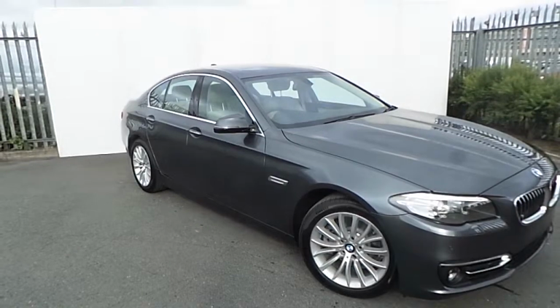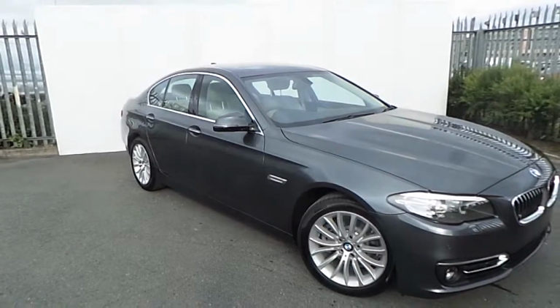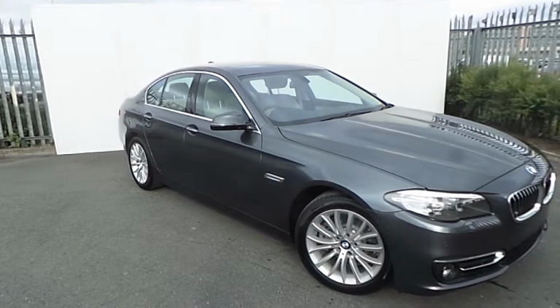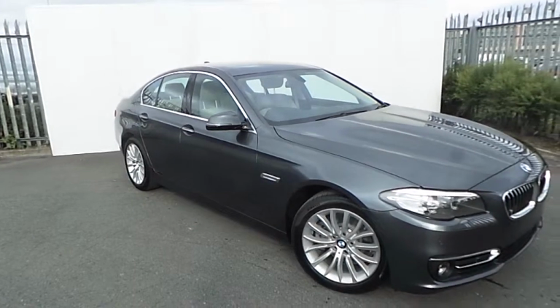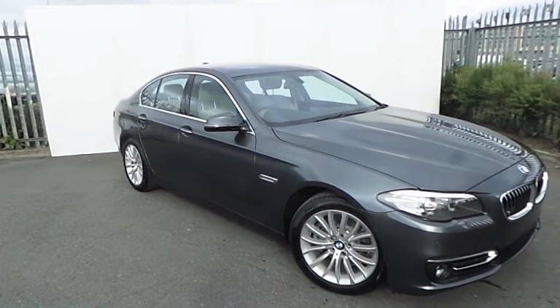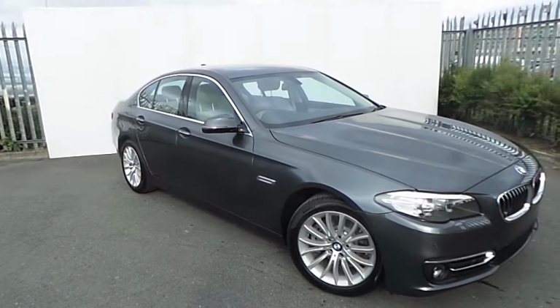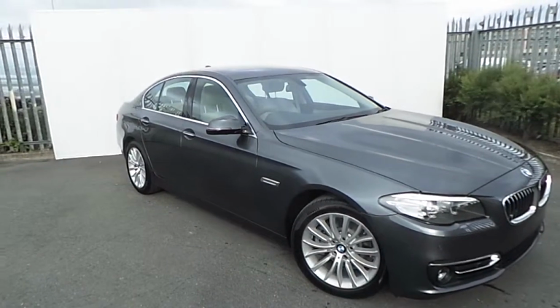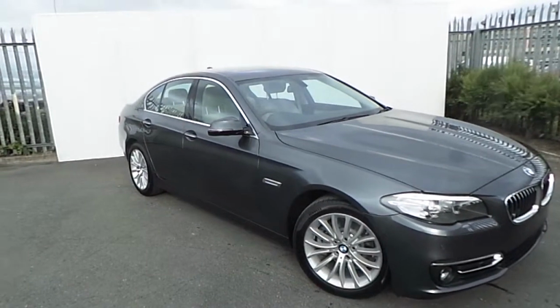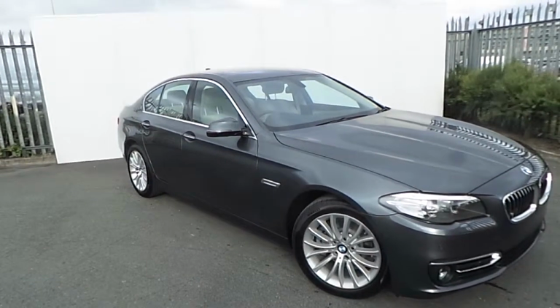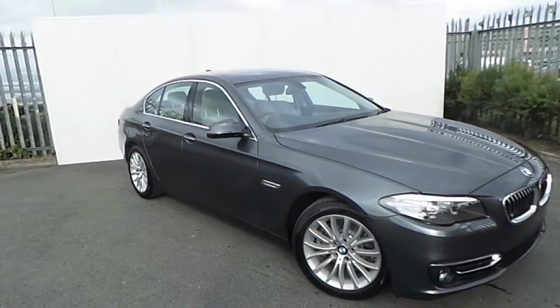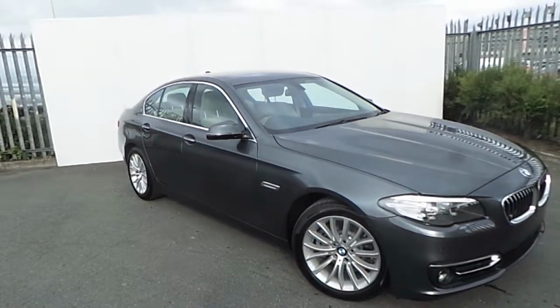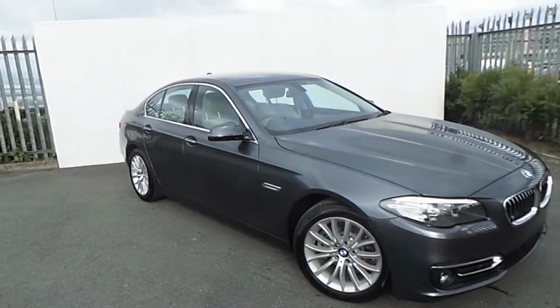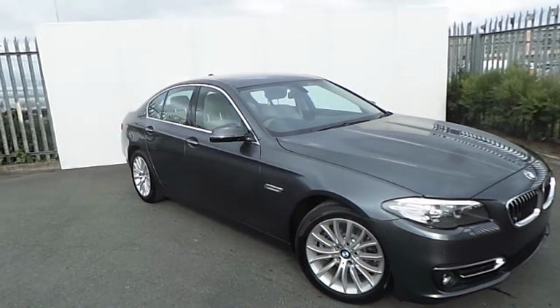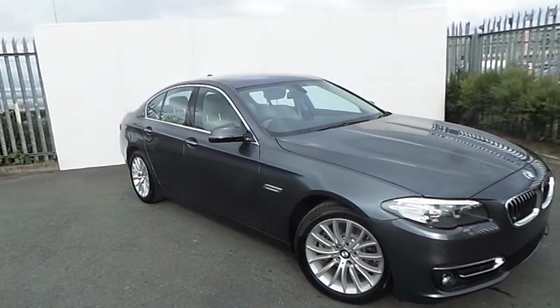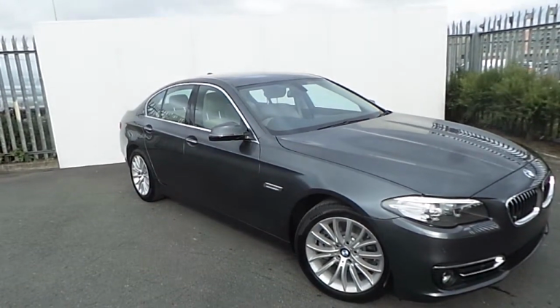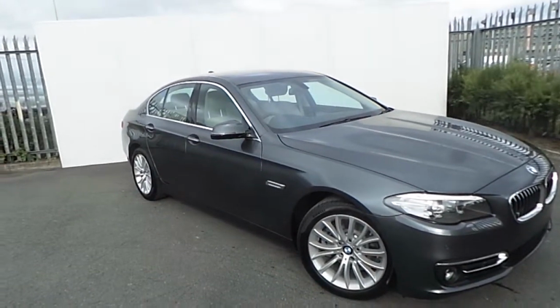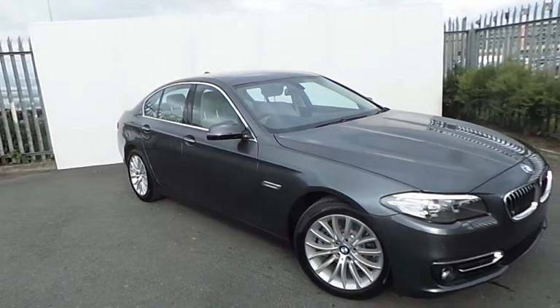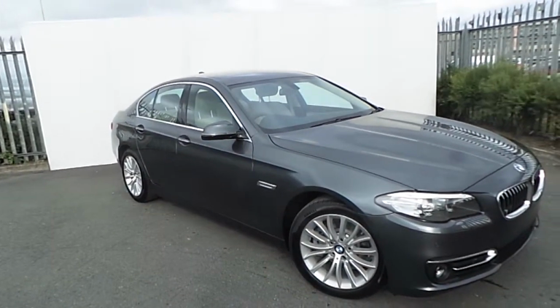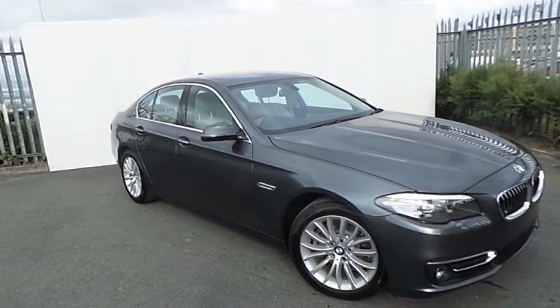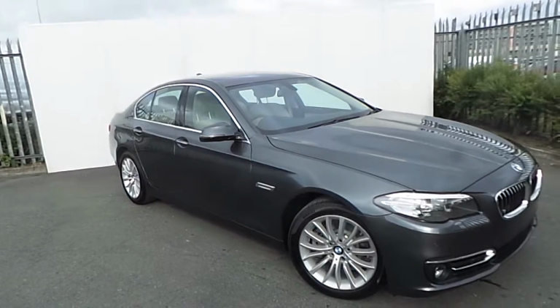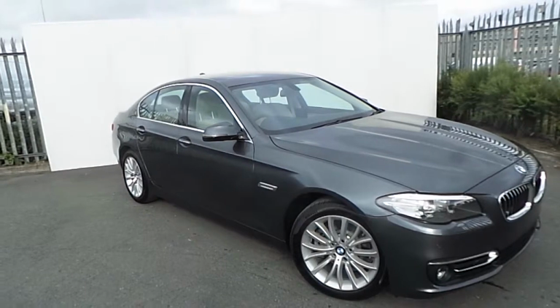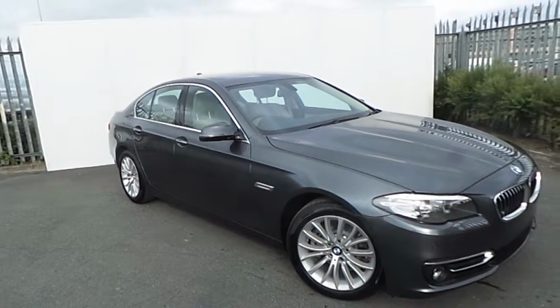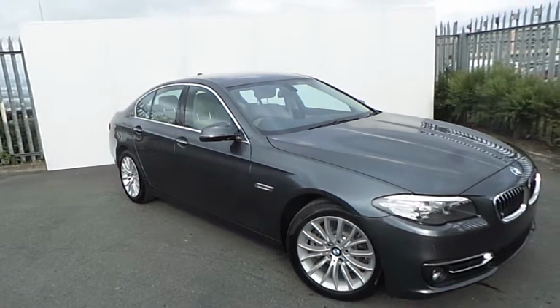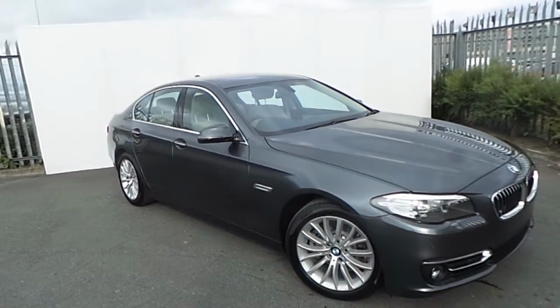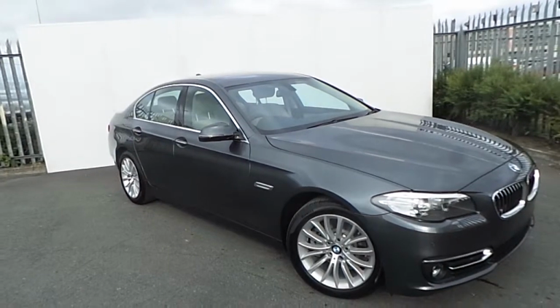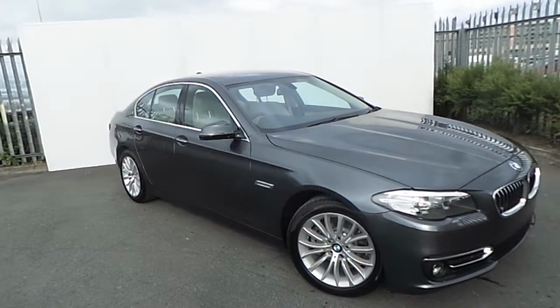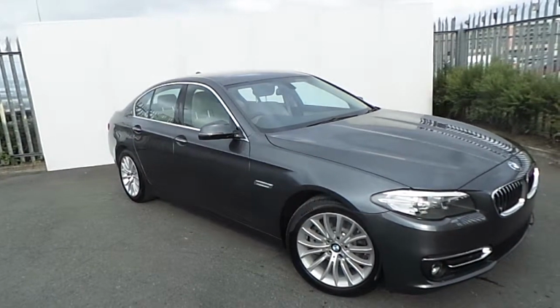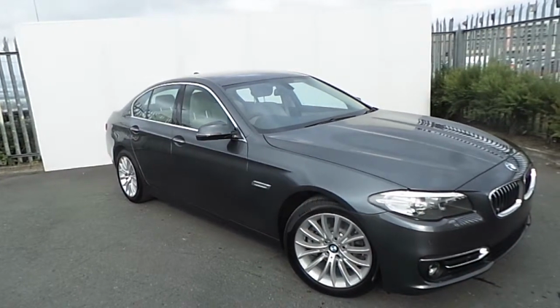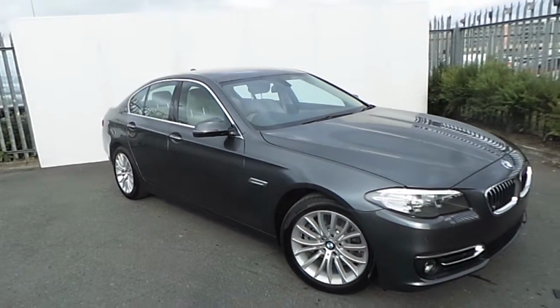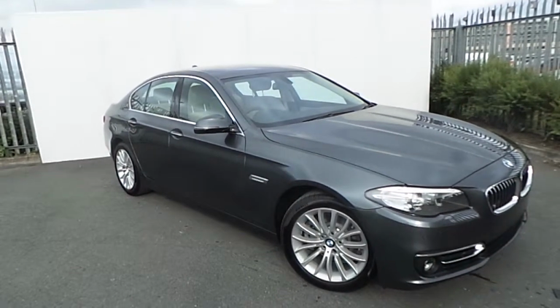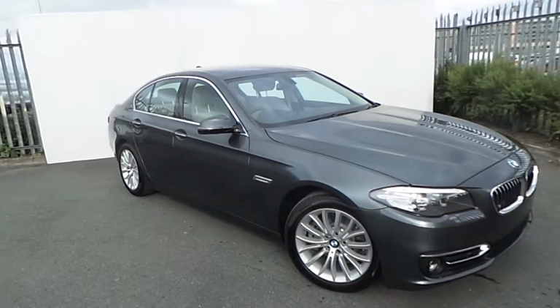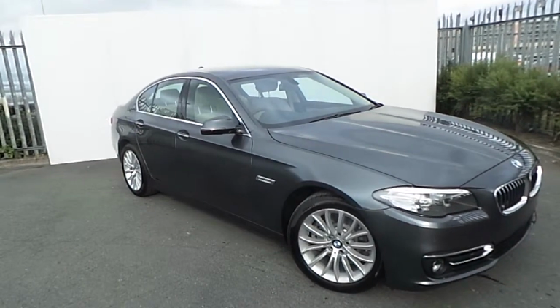Hi, Tom here from Goddard for BMW, with the newest addition to our BMW Premium selection. This is a 520D Luxury, finished in metallic grey.